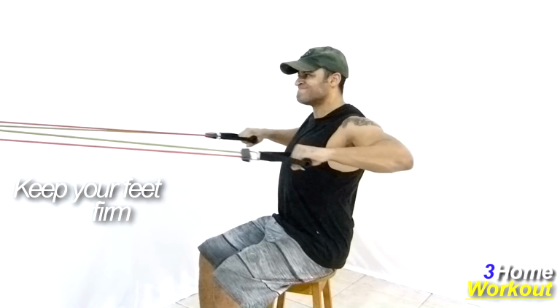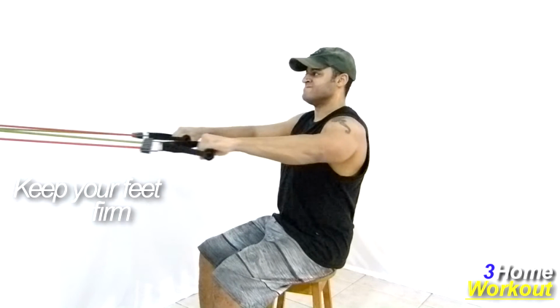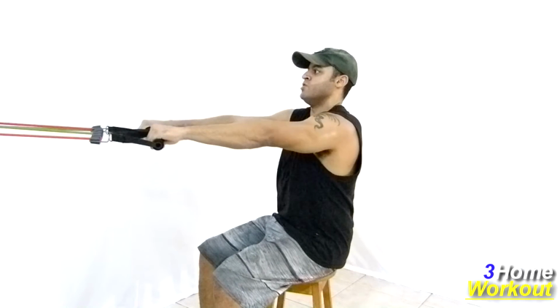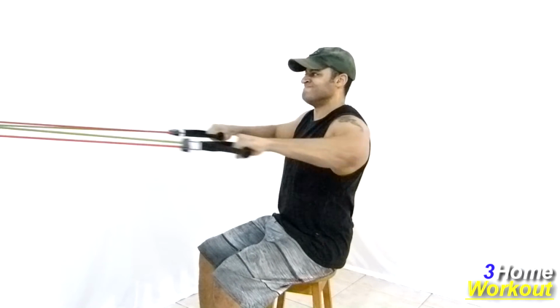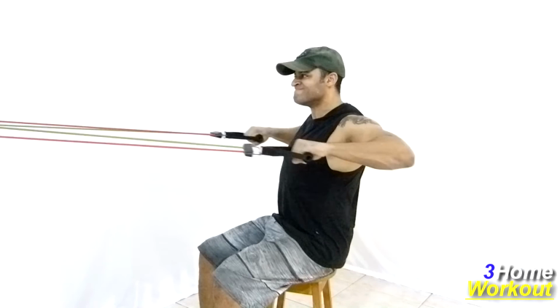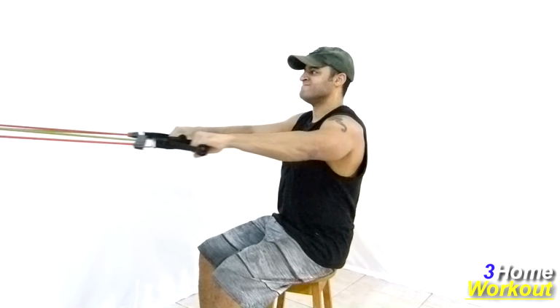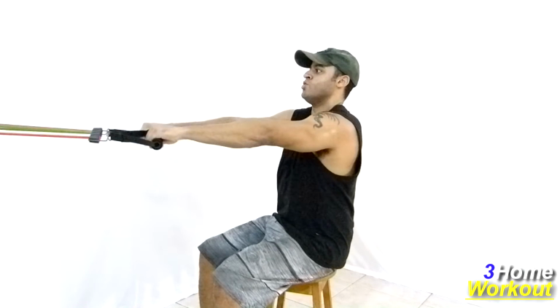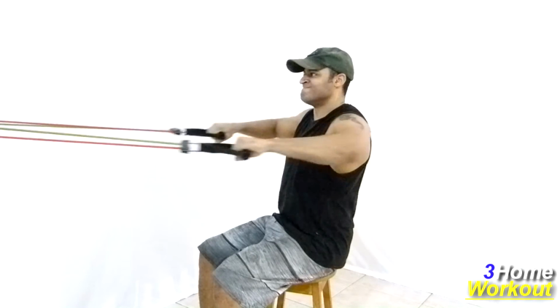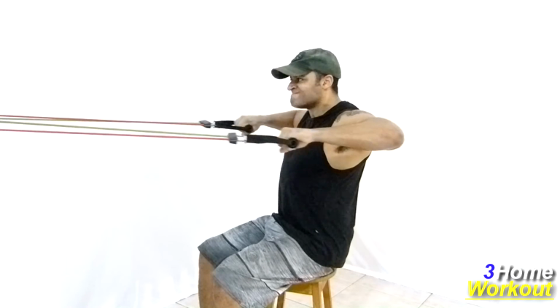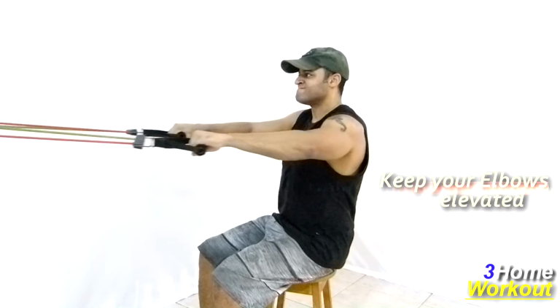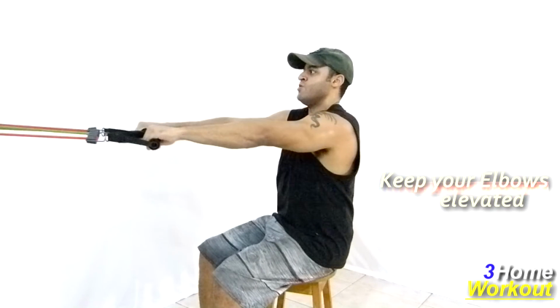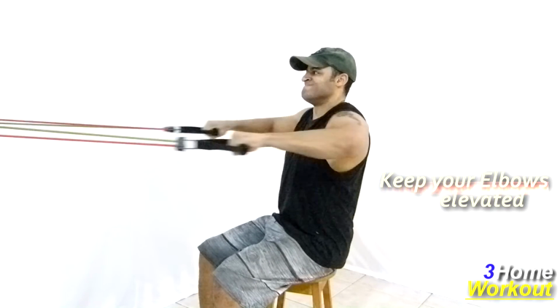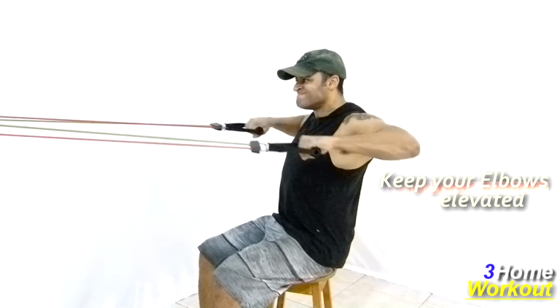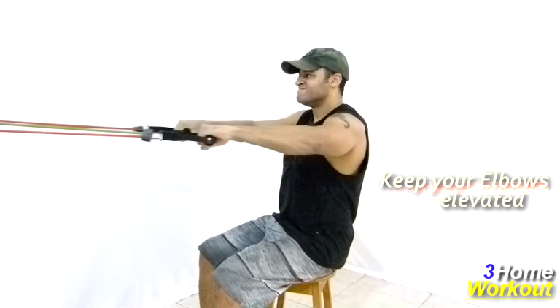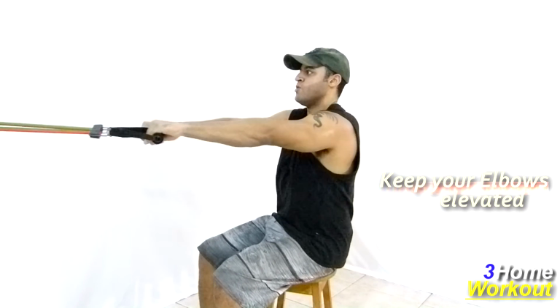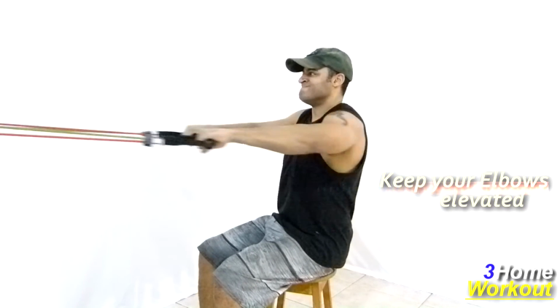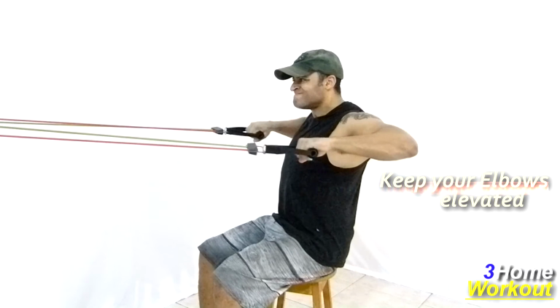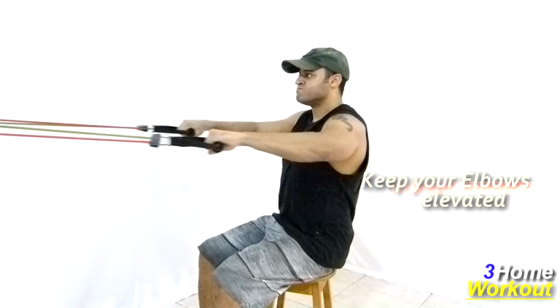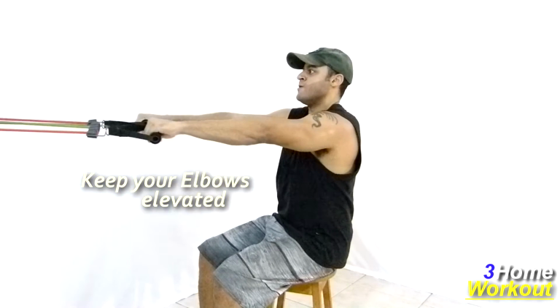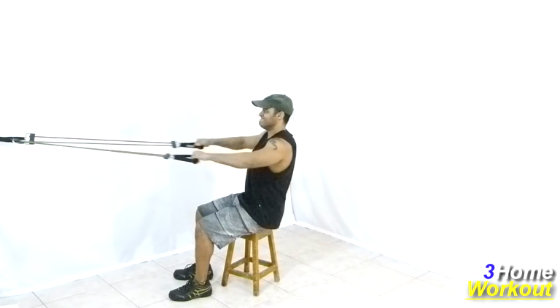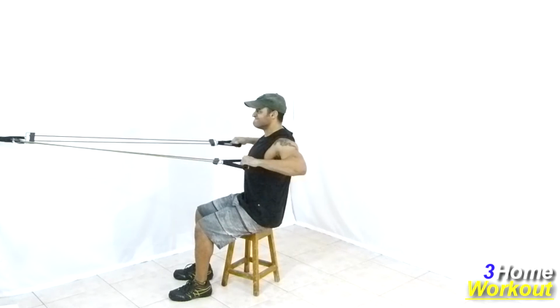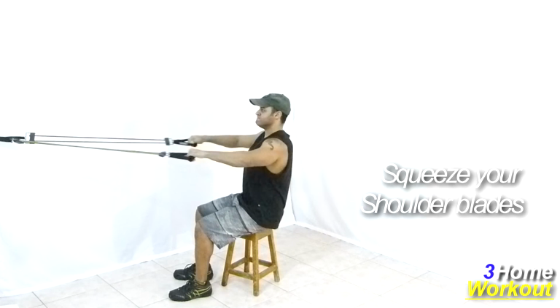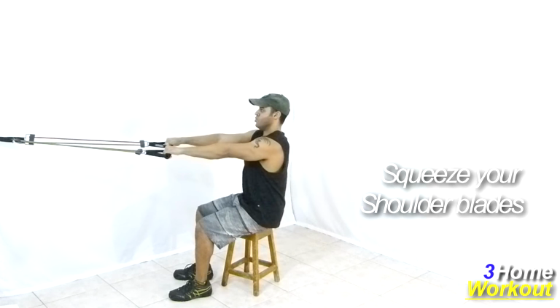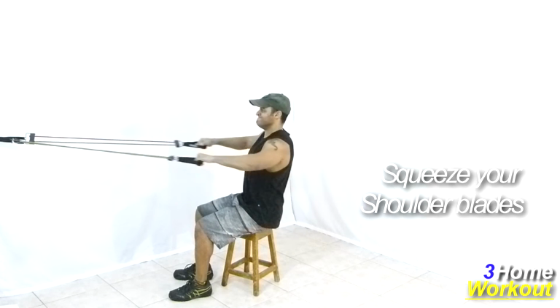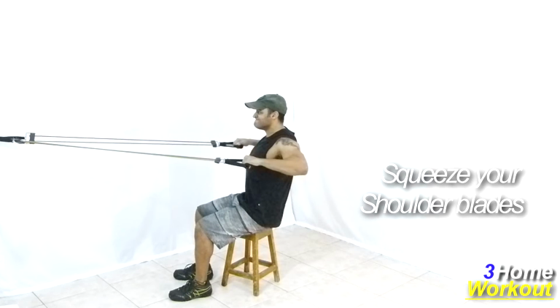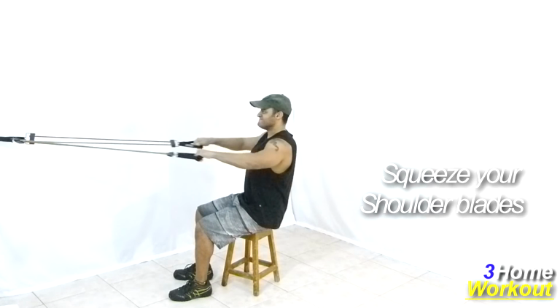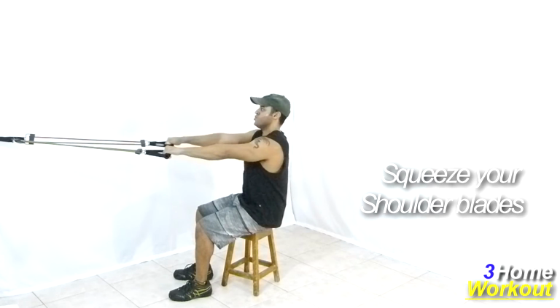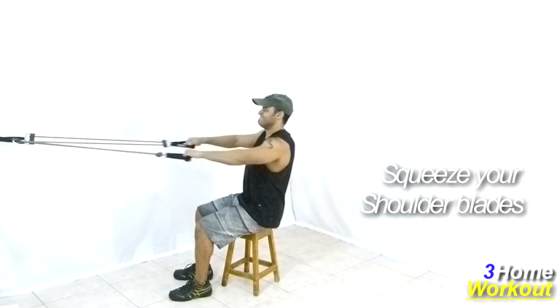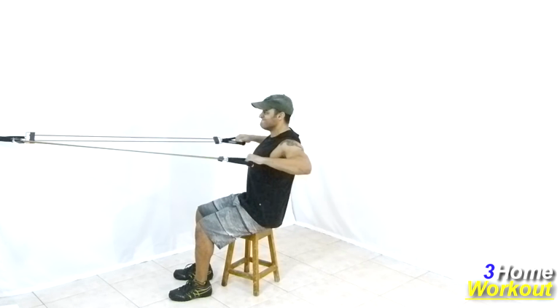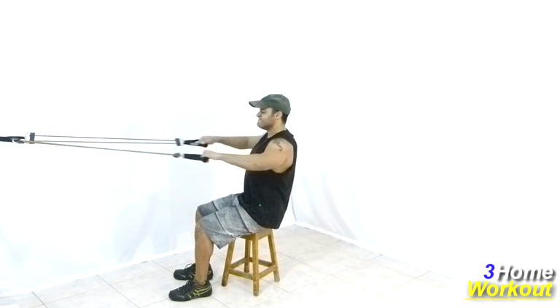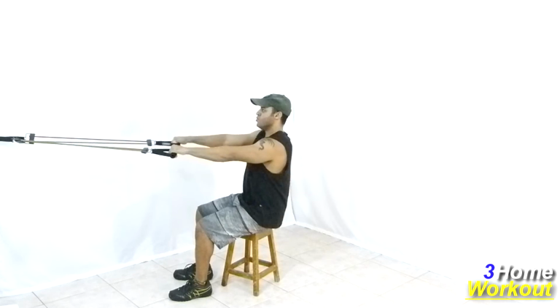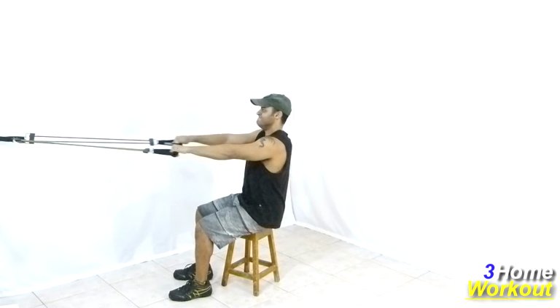Keep your elbows elevated at shoulder height, so pull the band, taking your elbows backward and squeeze your shoulder blades to make the maximum contraction of your back muscles, so control the return. You should keep your elbows elevated during all the exercise.